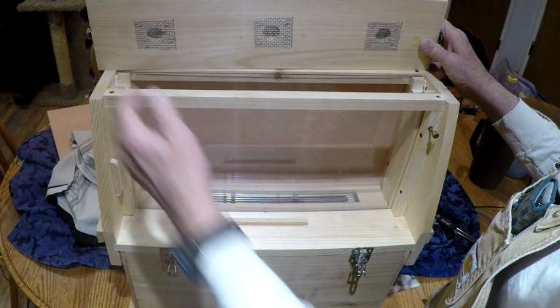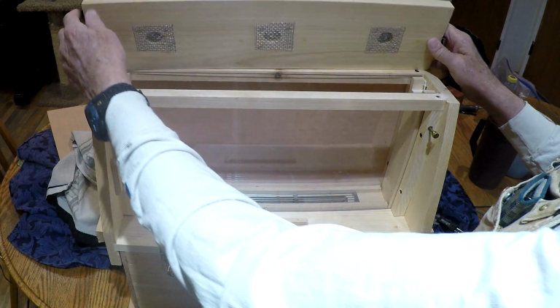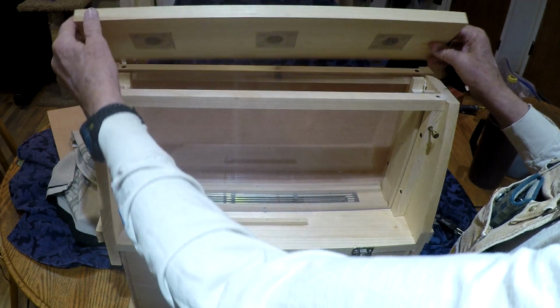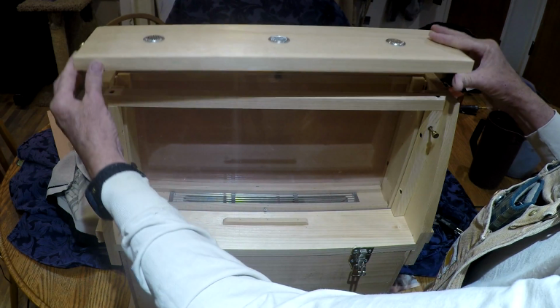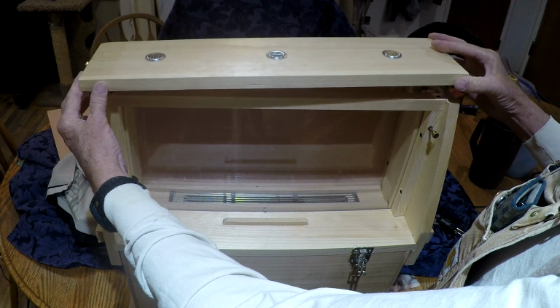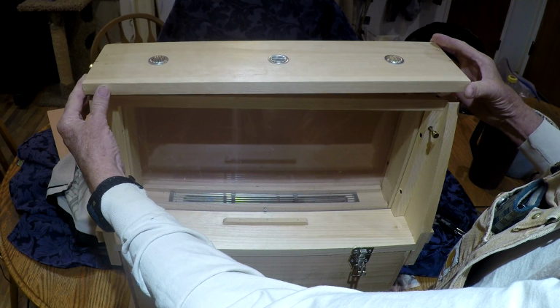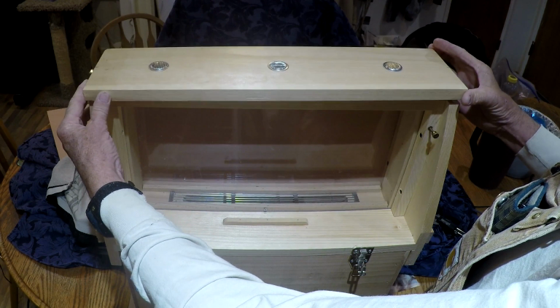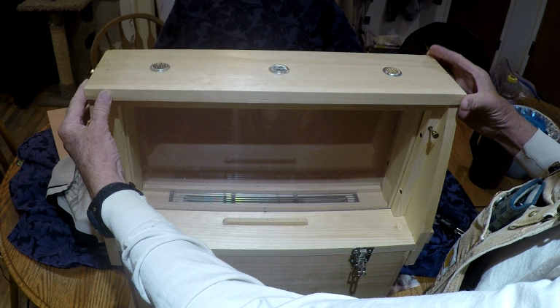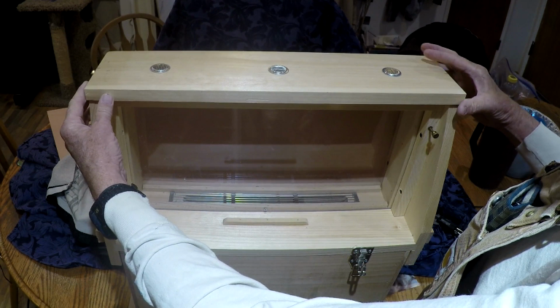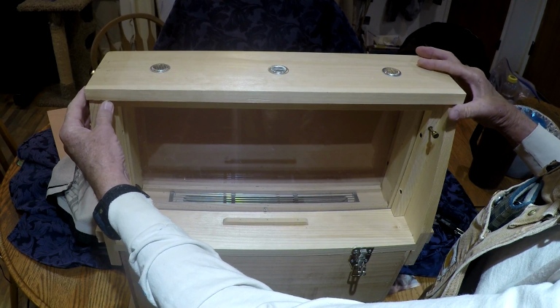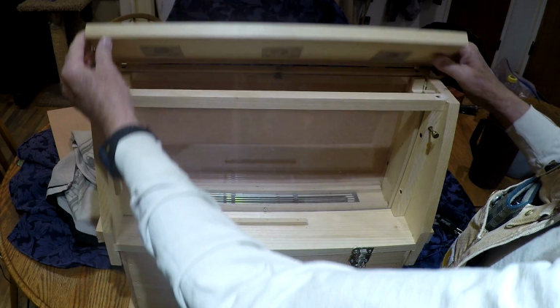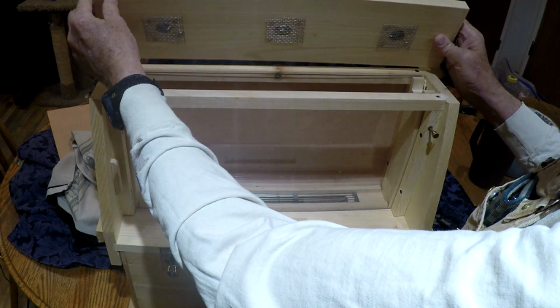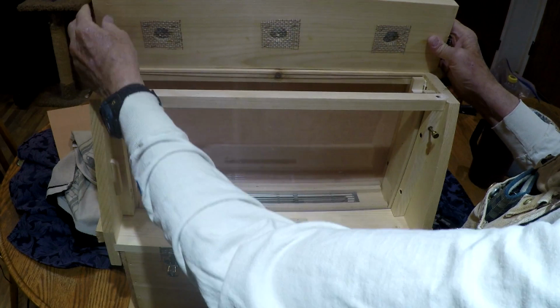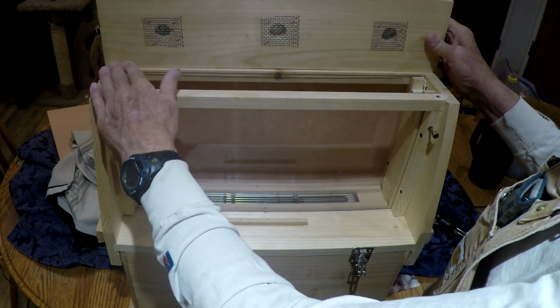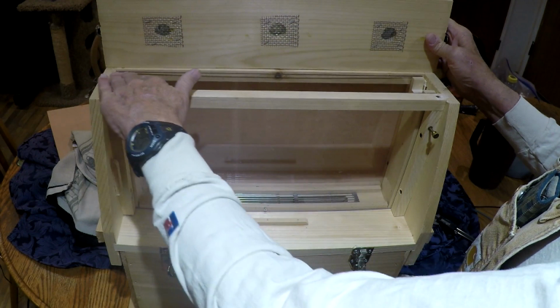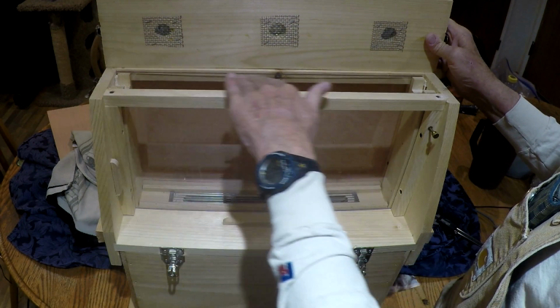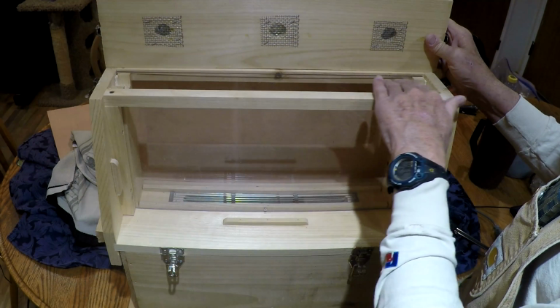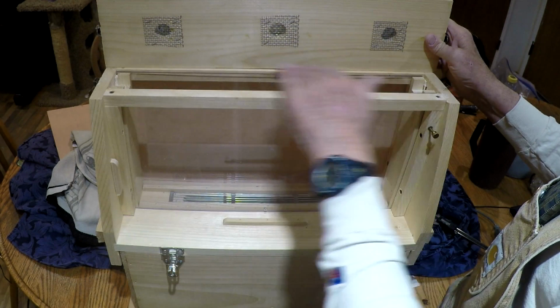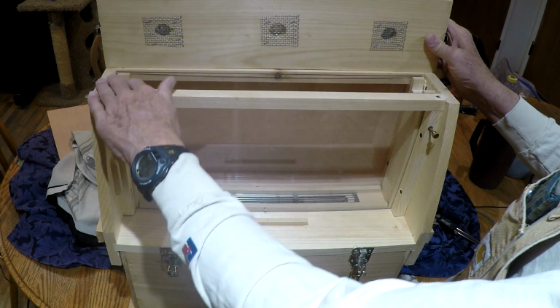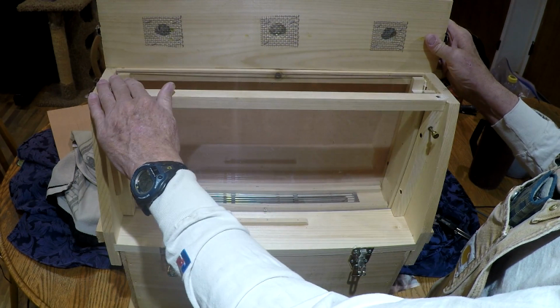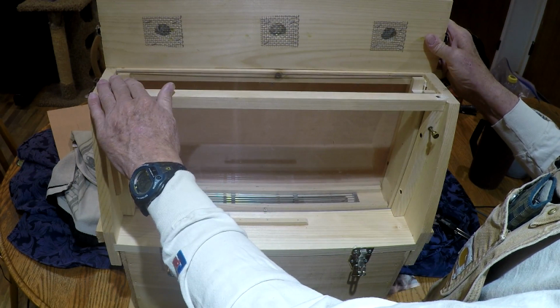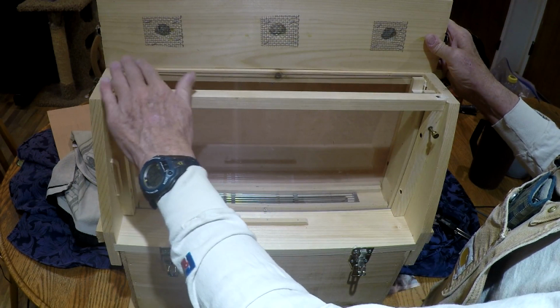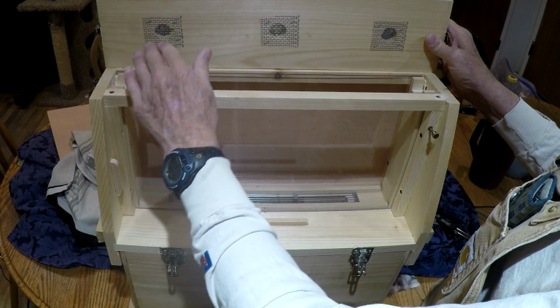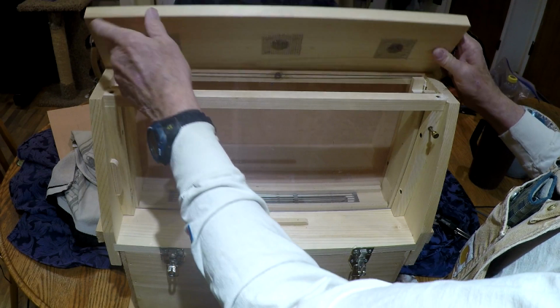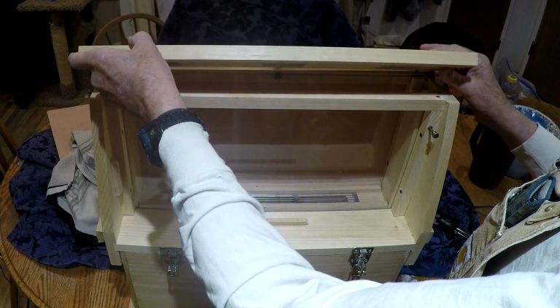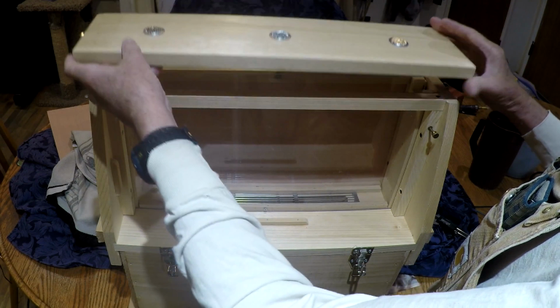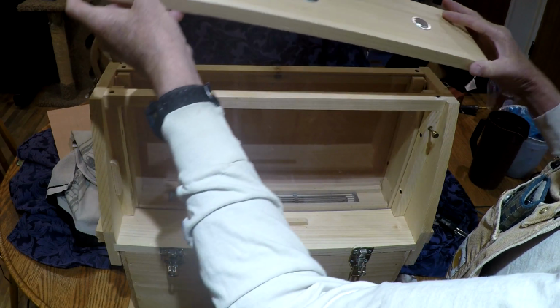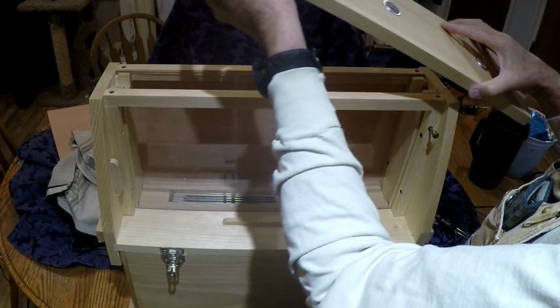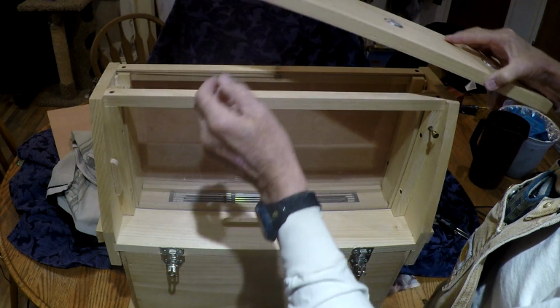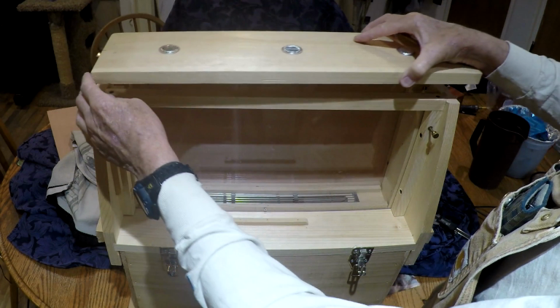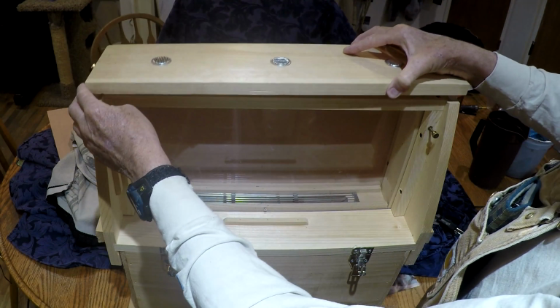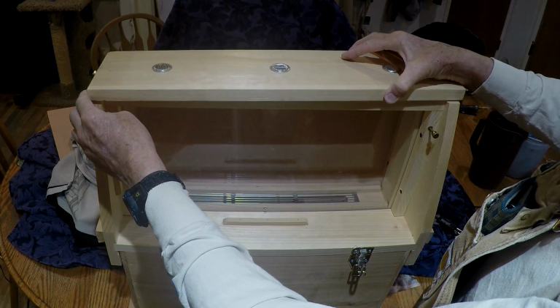If you've got a Brushy Mountain observation hive, you either have to be extremely careful that there's never a bee on top when you put the lid on, or you need to modify it so you have the proper bee space. It's really simple. Thanks, guys.